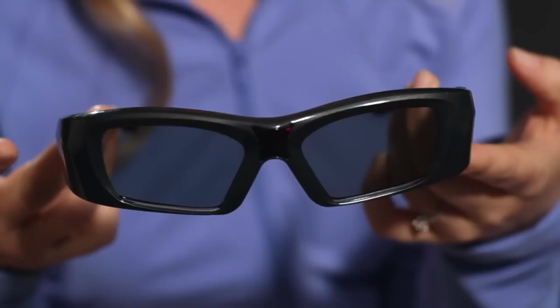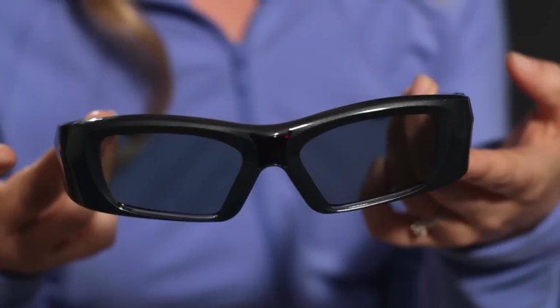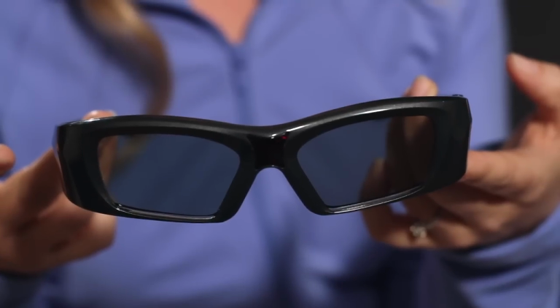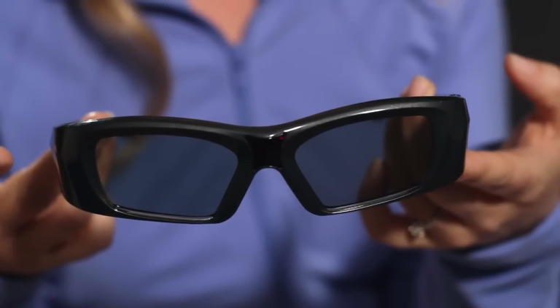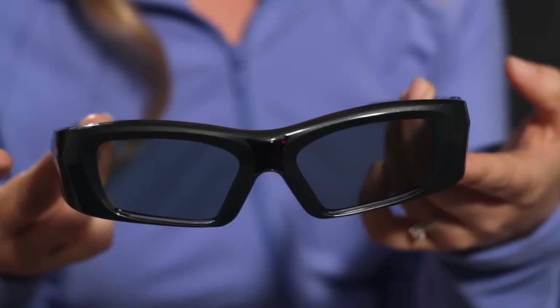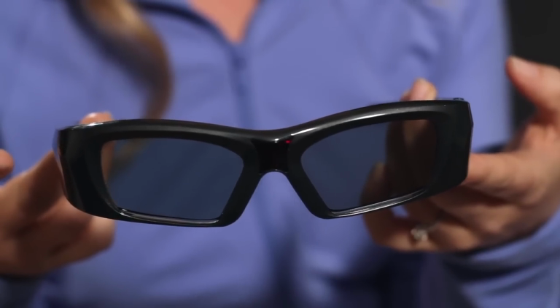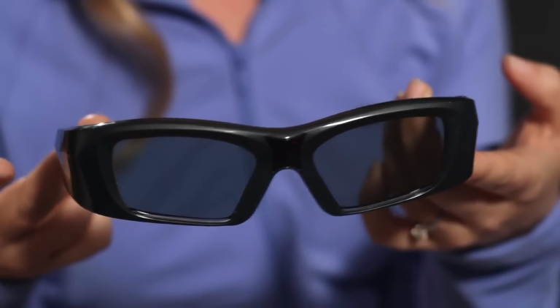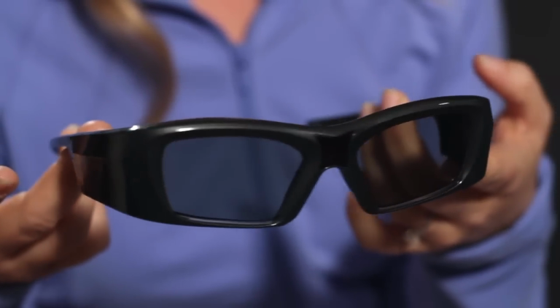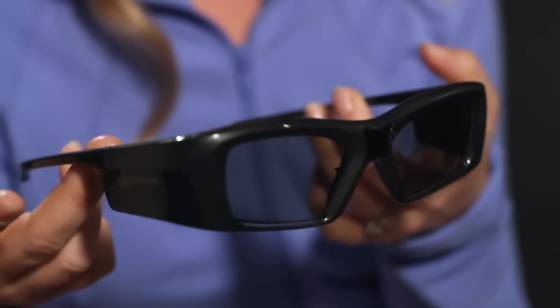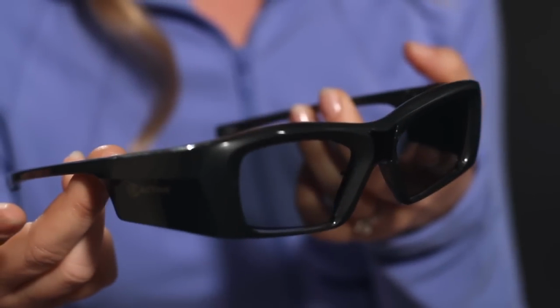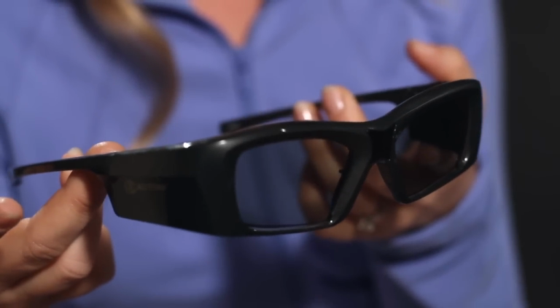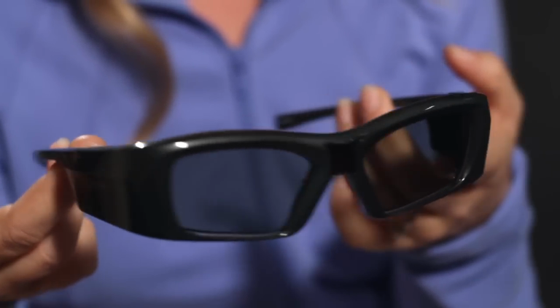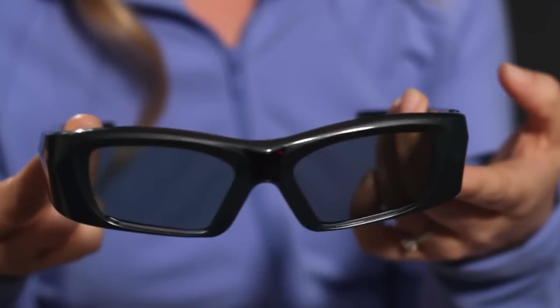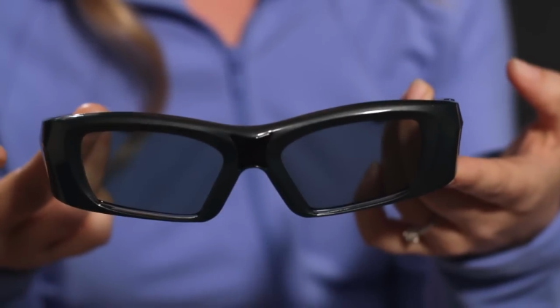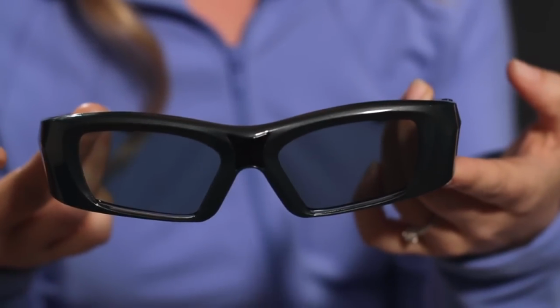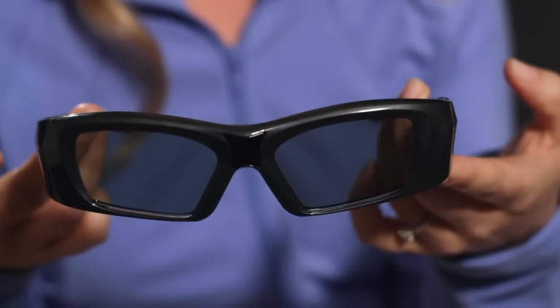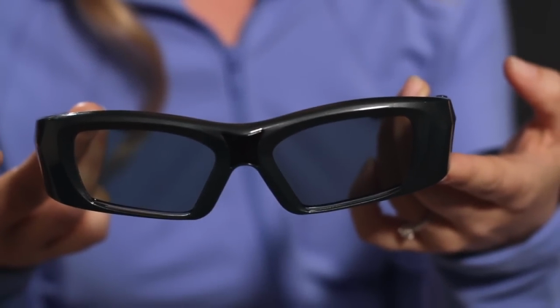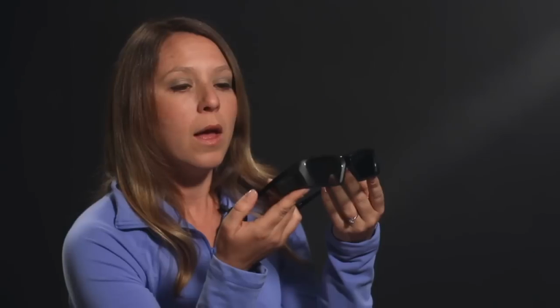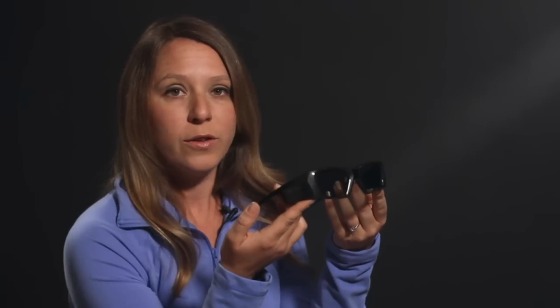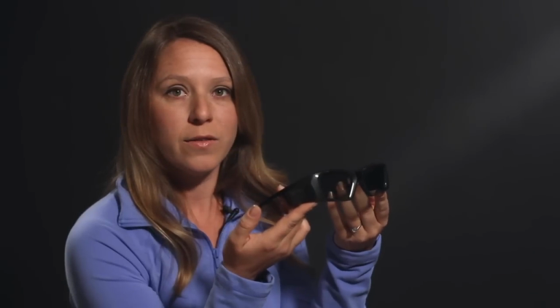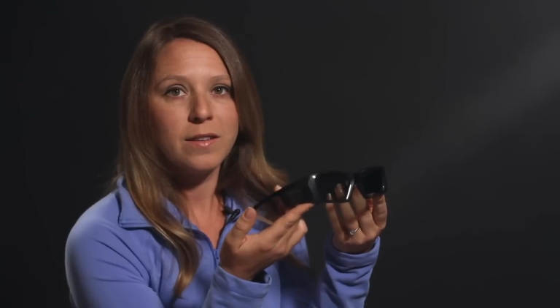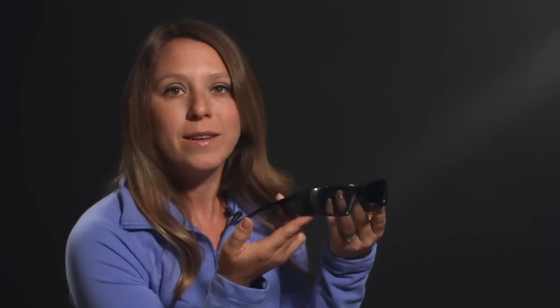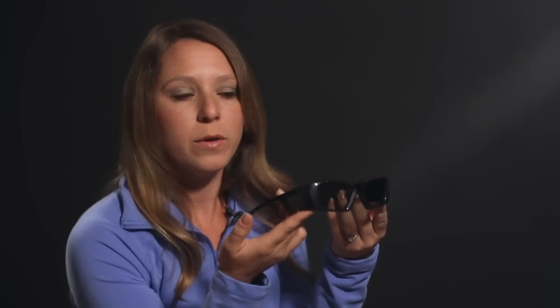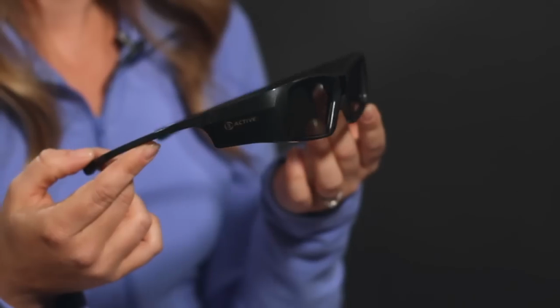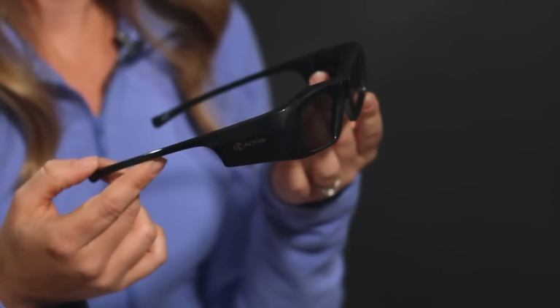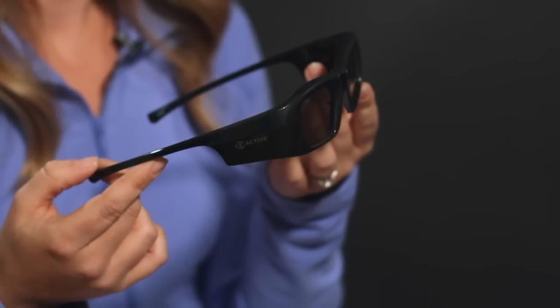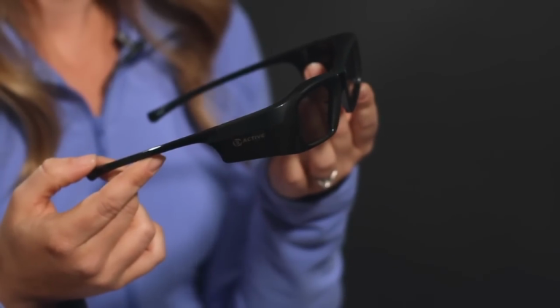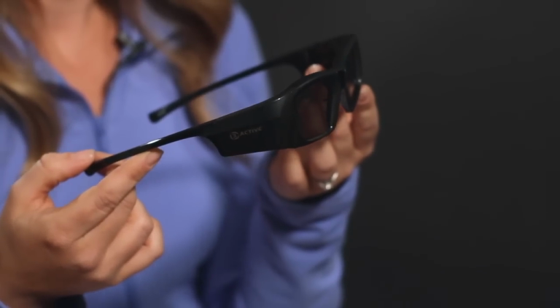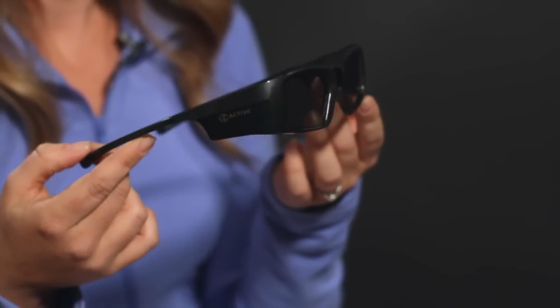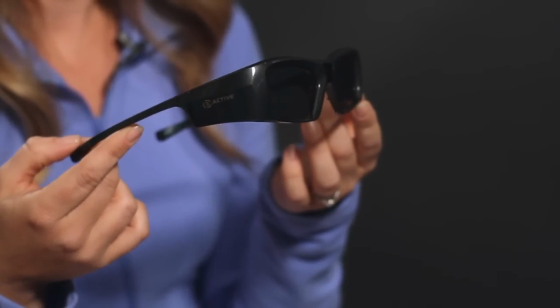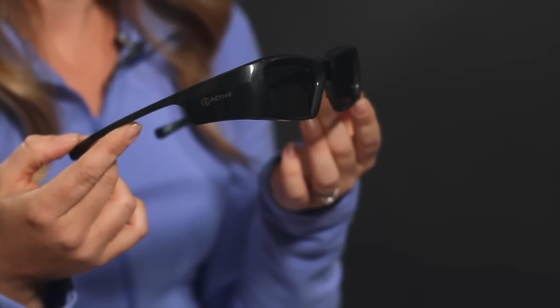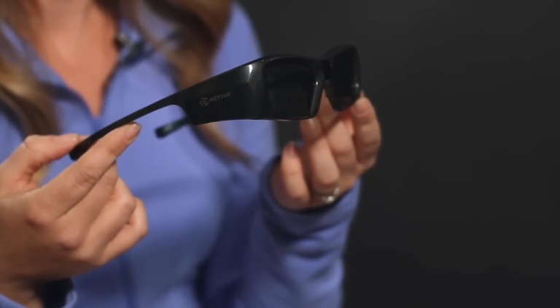For high quality 3D viewing, you'll want to limit the amount of peripheral light that will interfere during your visual experience. These R3 Active glasses have wide temples to block out most of the peripheral light, which will improve your 3D experience.